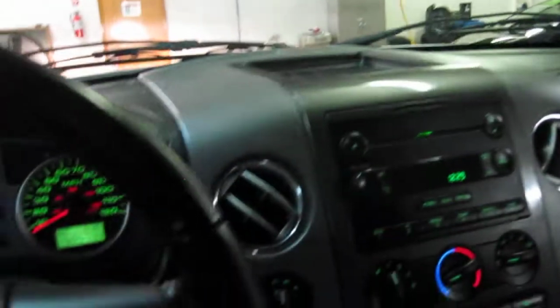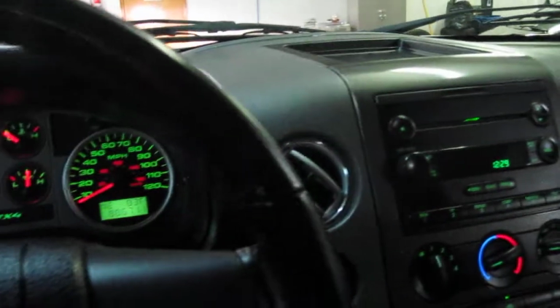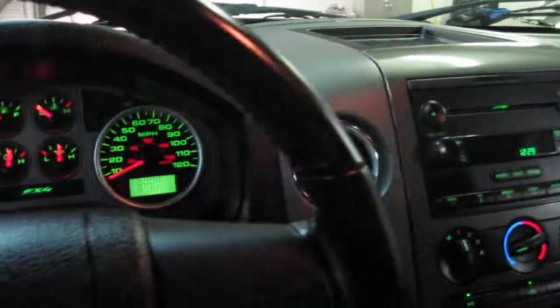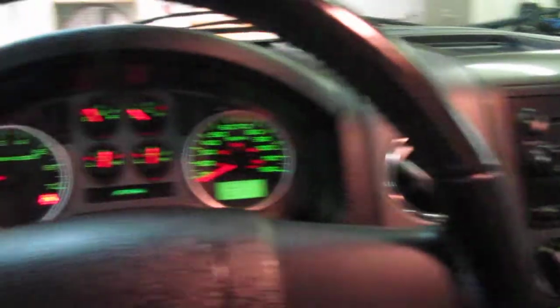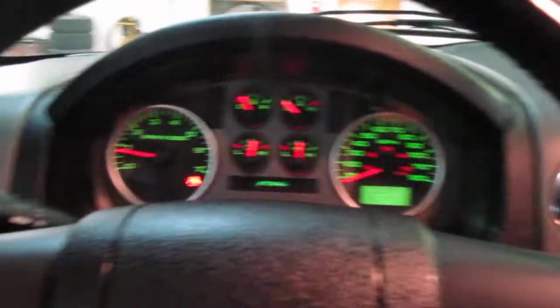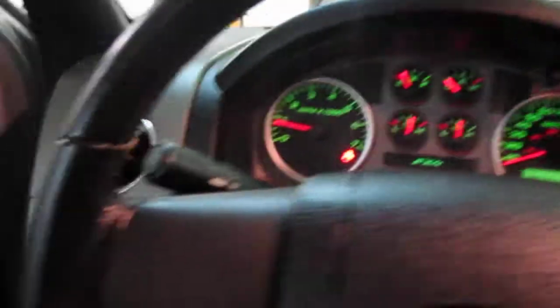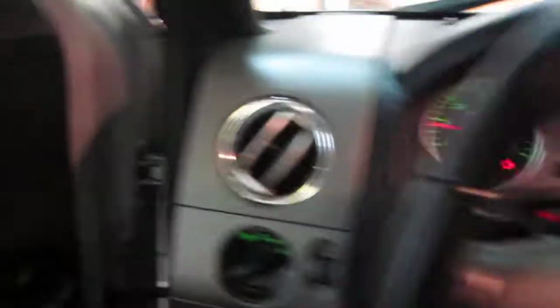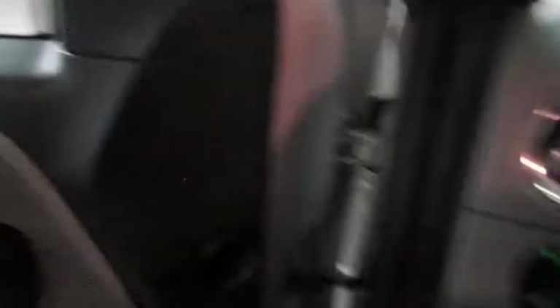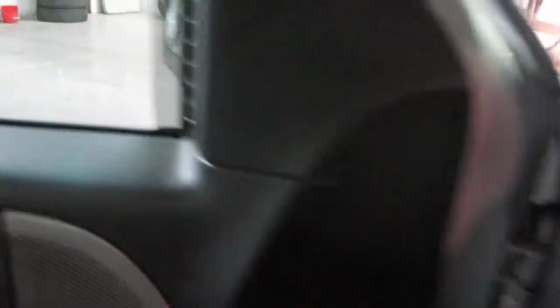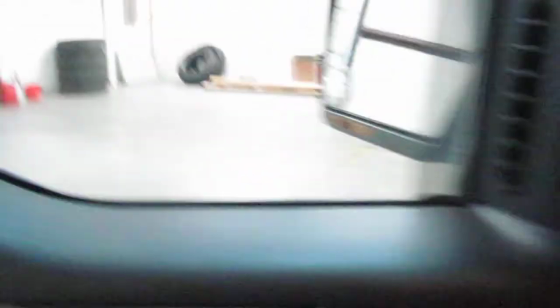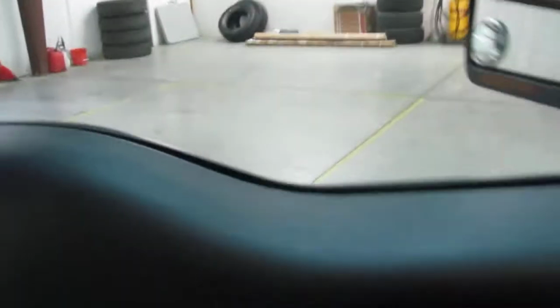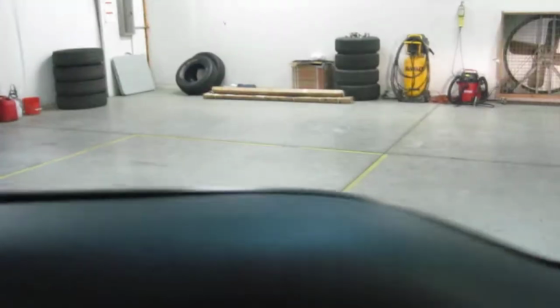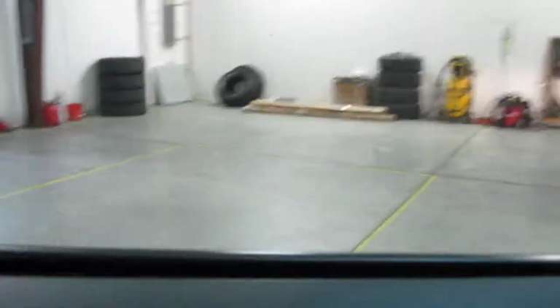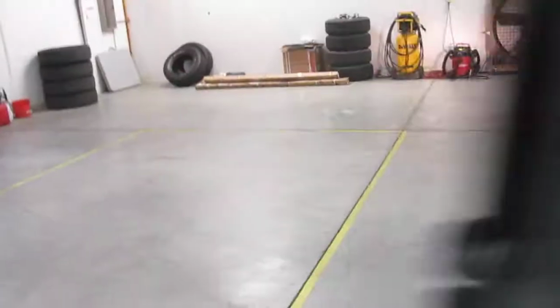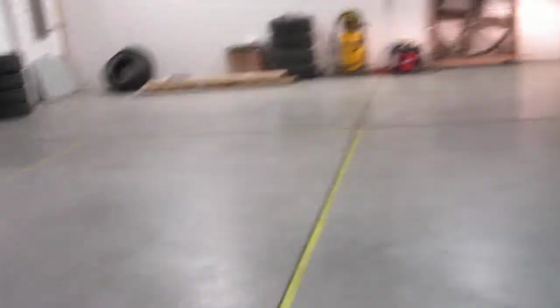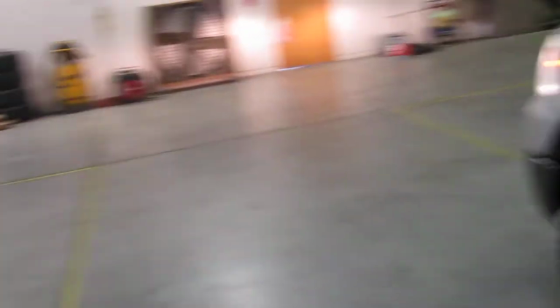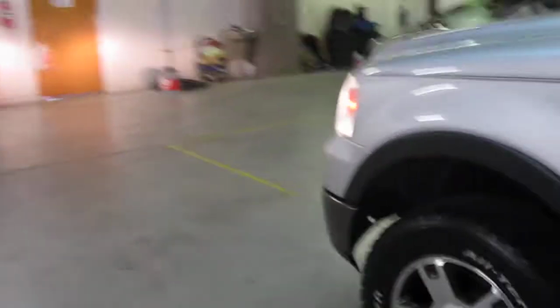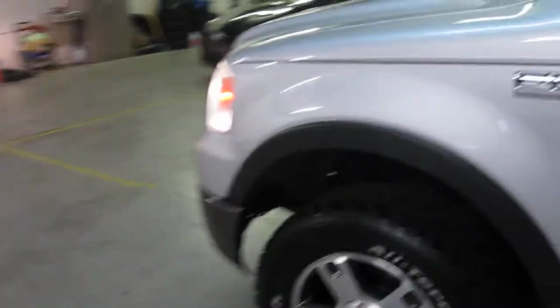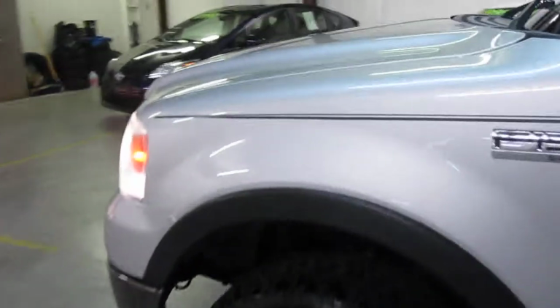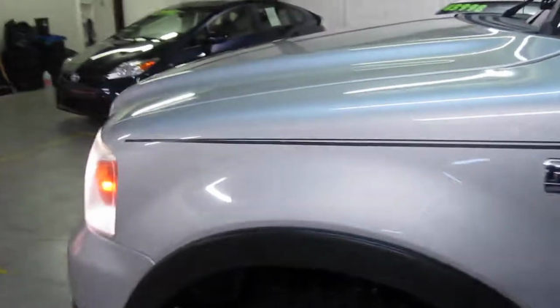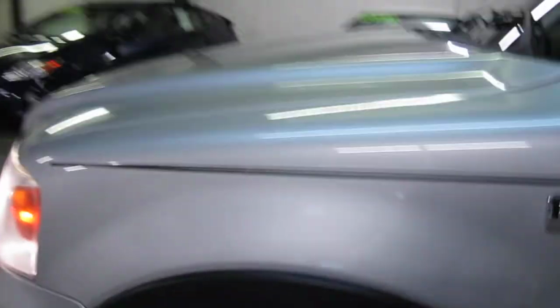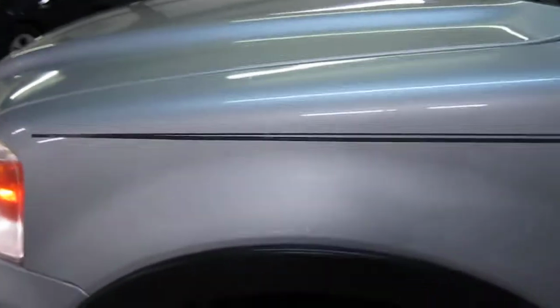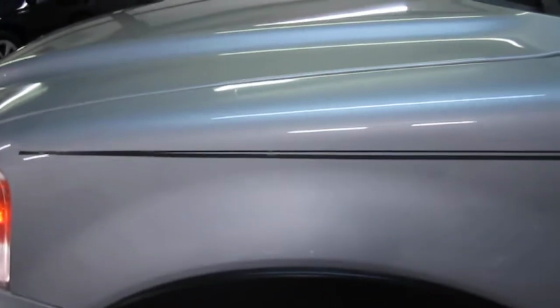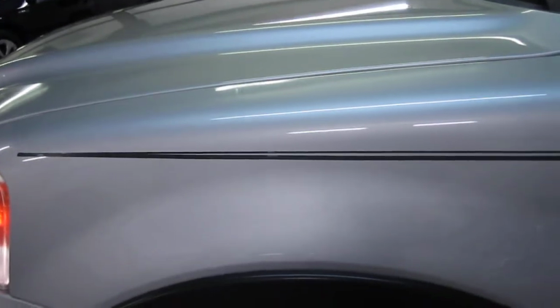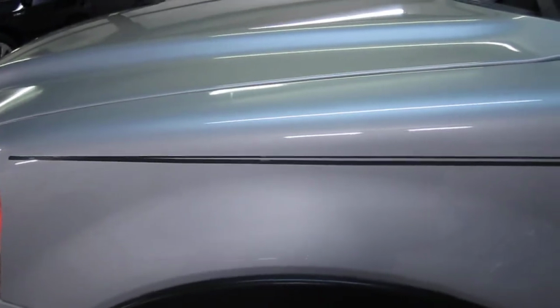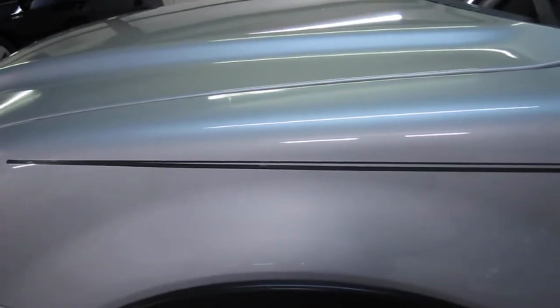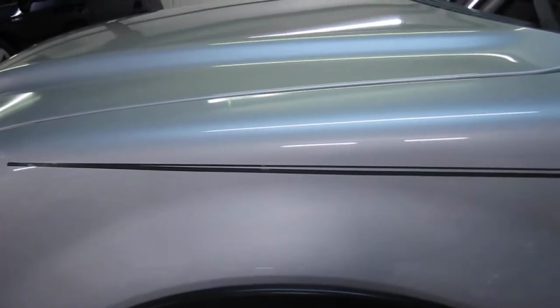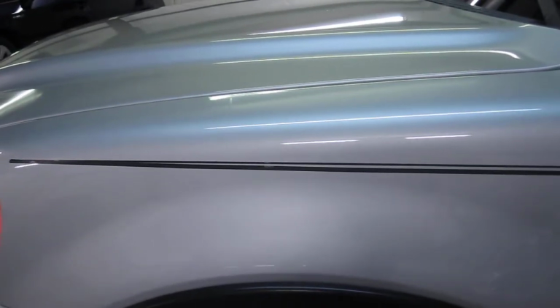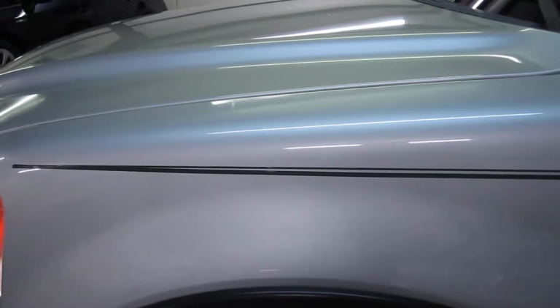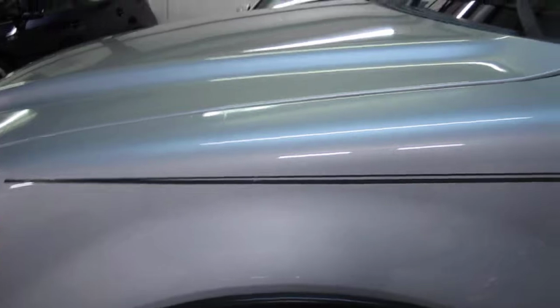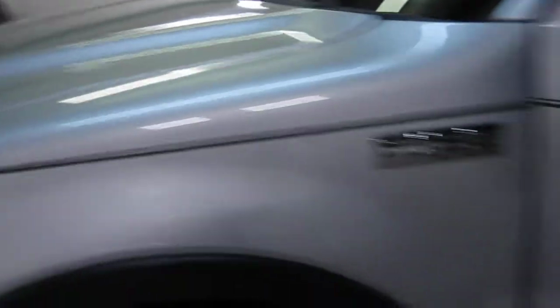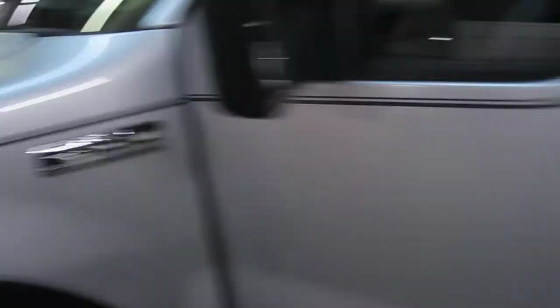Let's step out here and take a listen to that nice 5.4-litre Triton V8 motor. Runs like a champ.